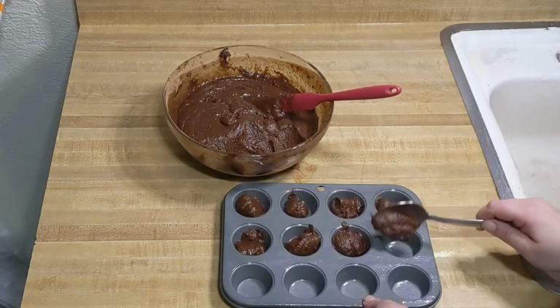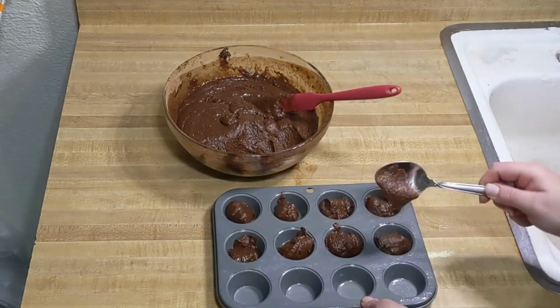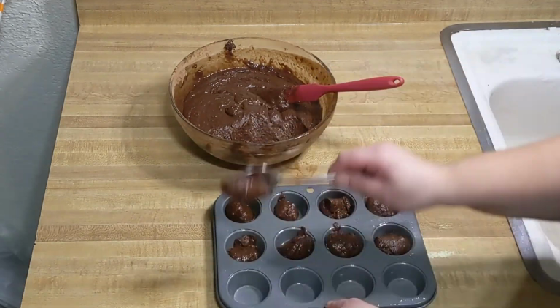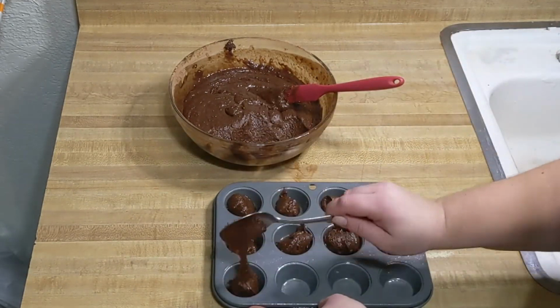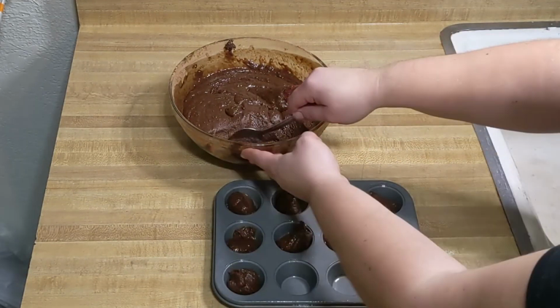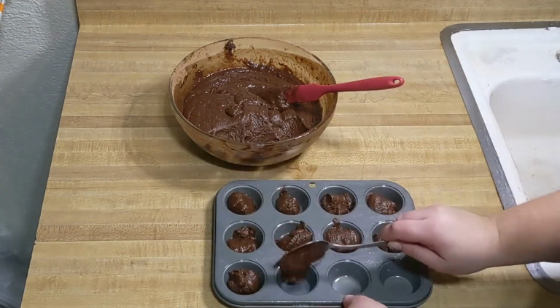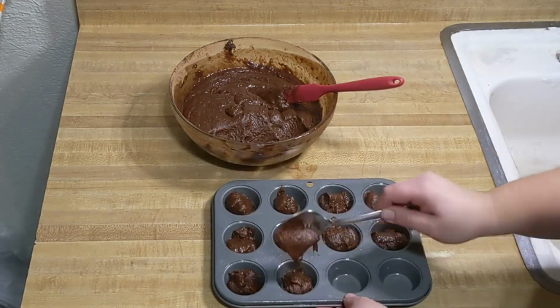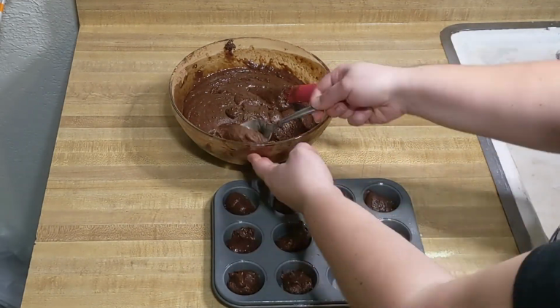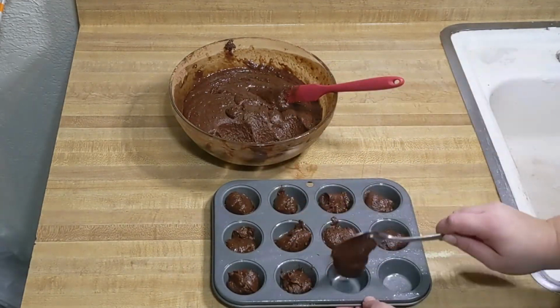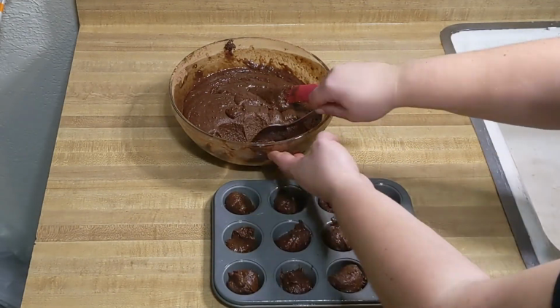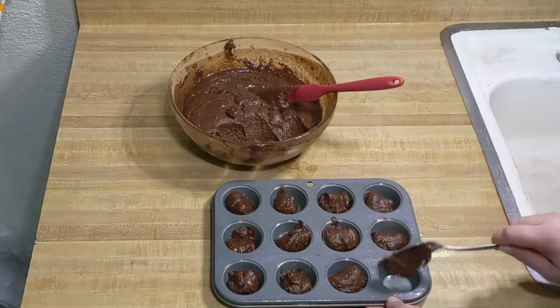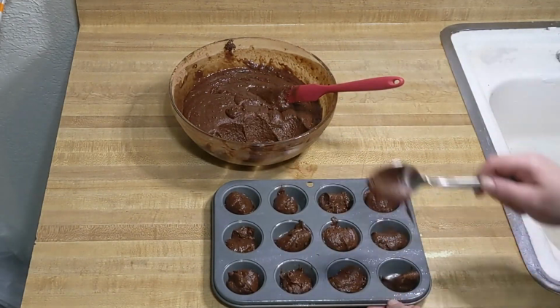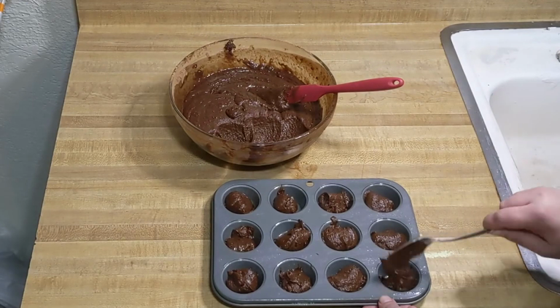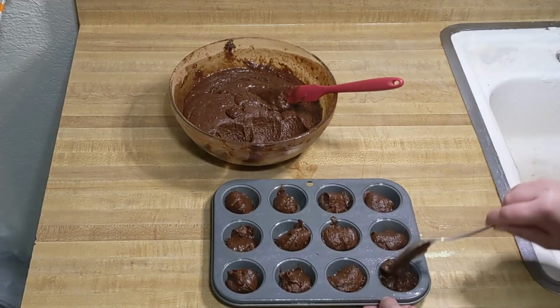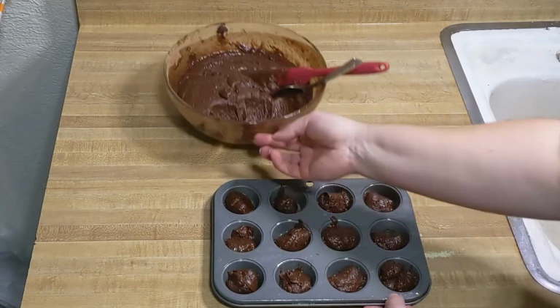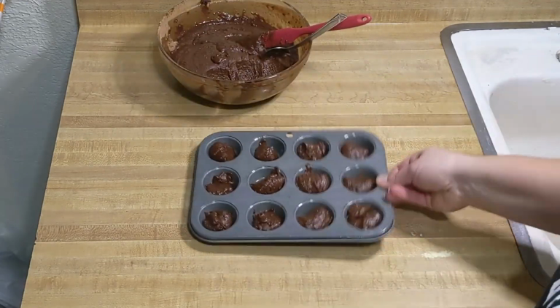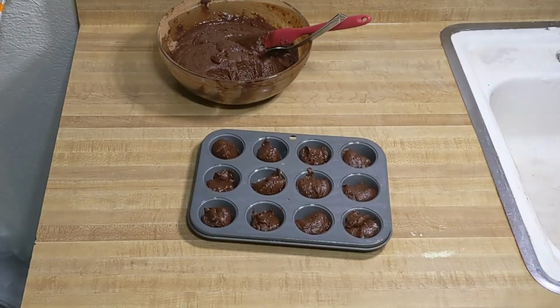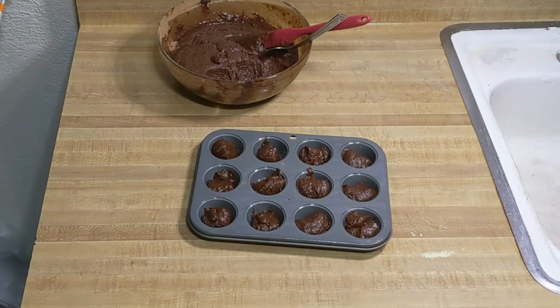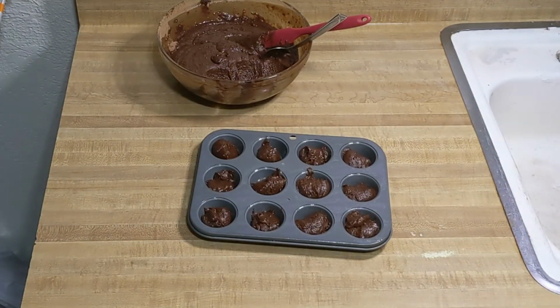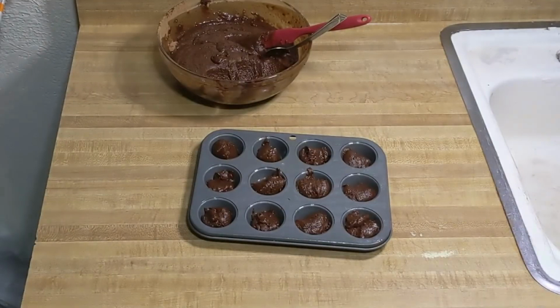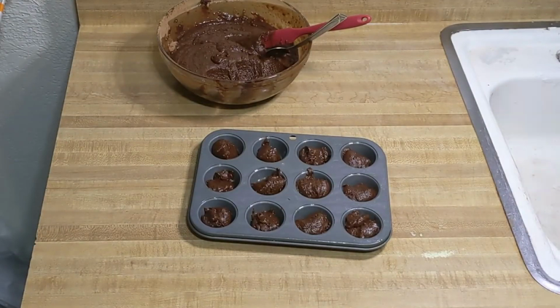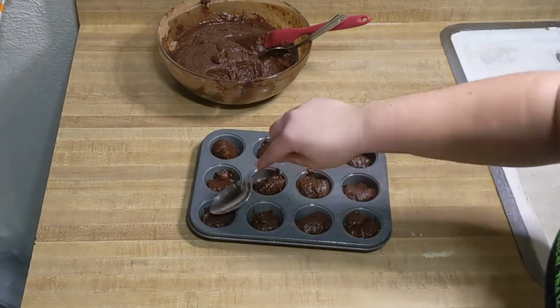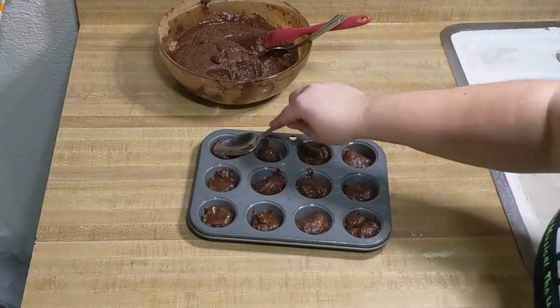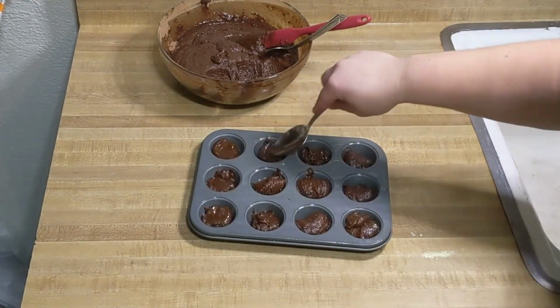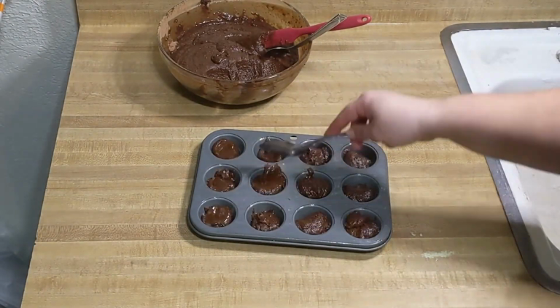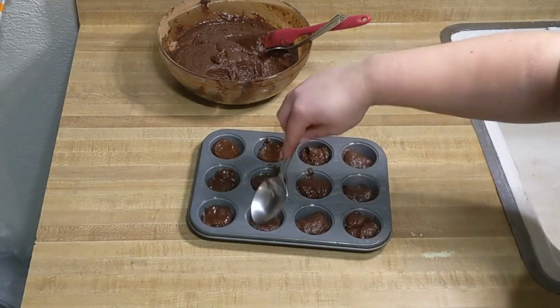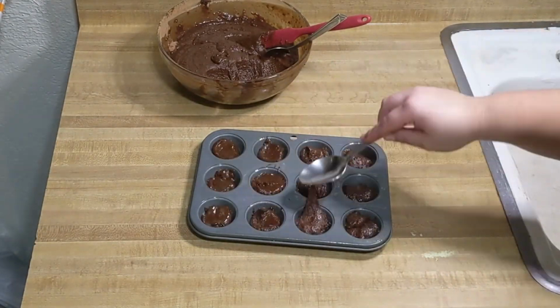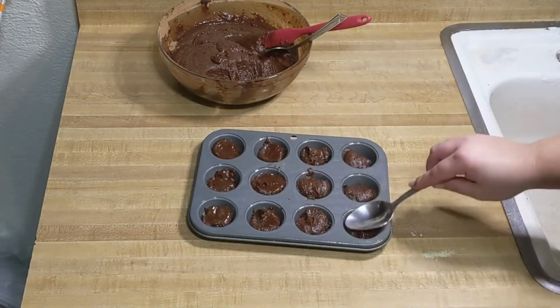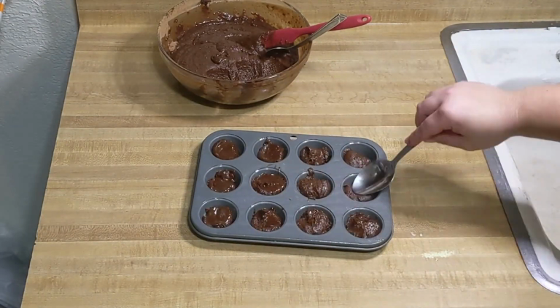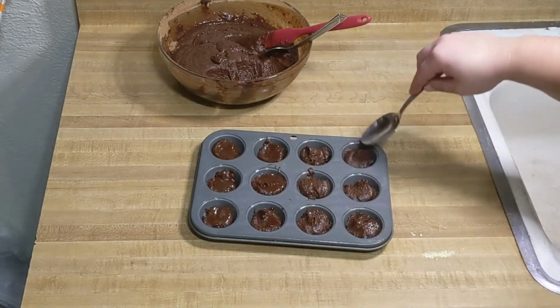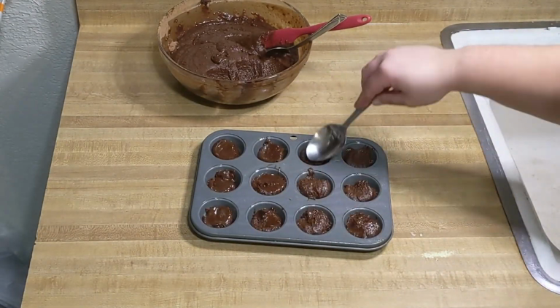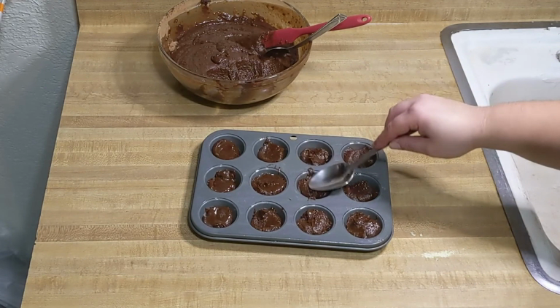Allow to cool for about 10 minutes and then pop them in the freezer for at least 15 minutes until they're firm. Then you're ready to decorate.